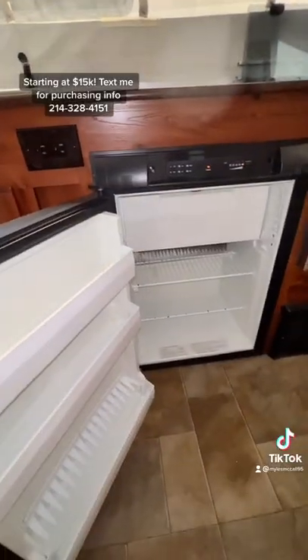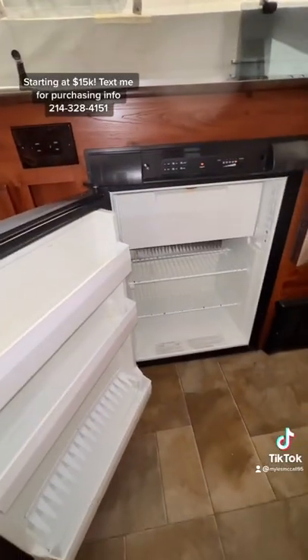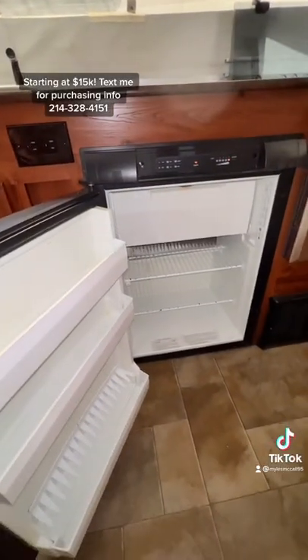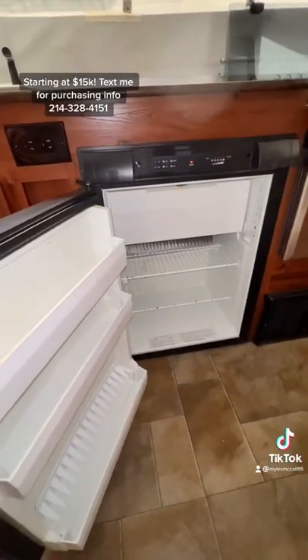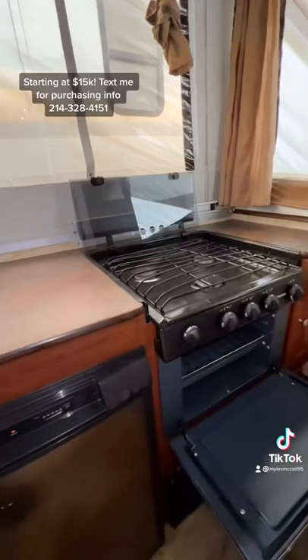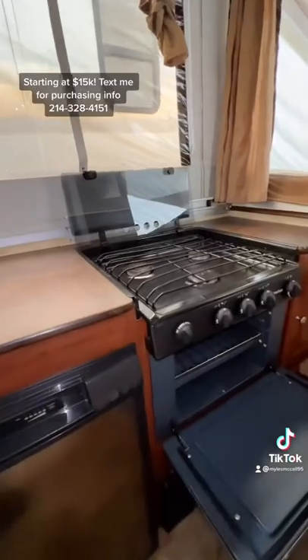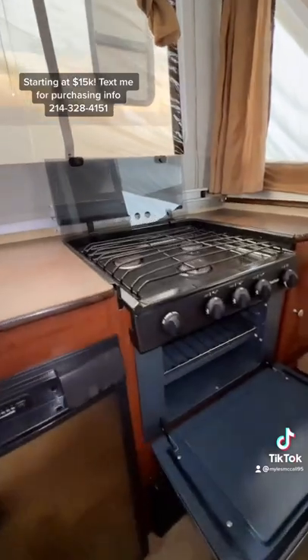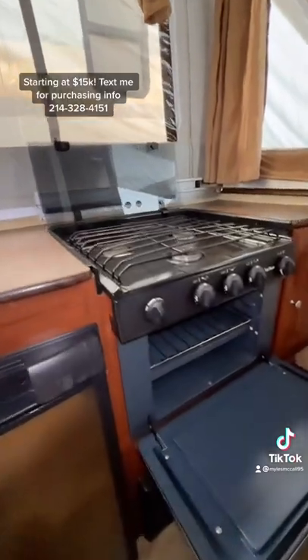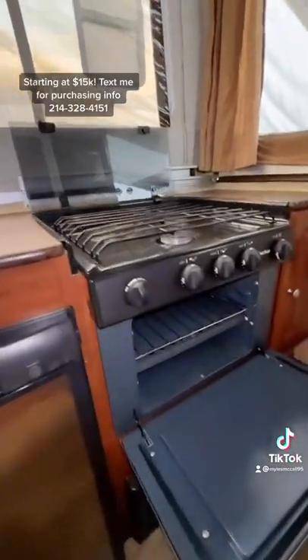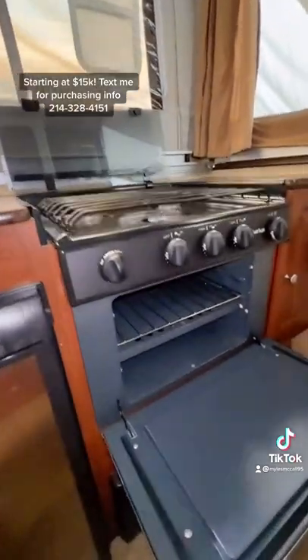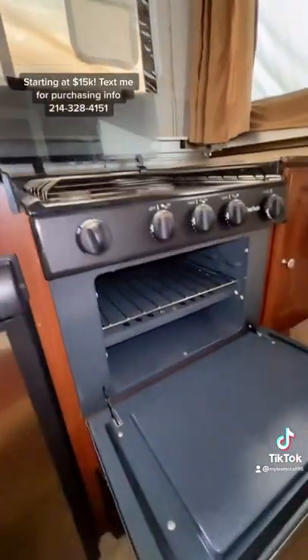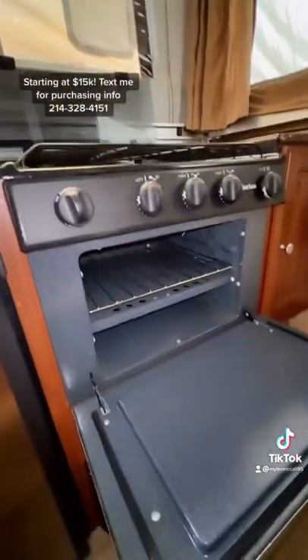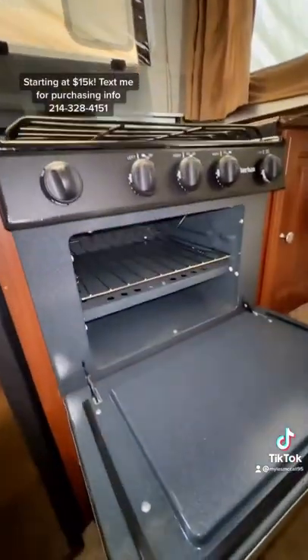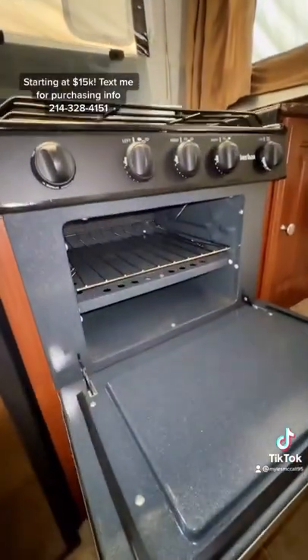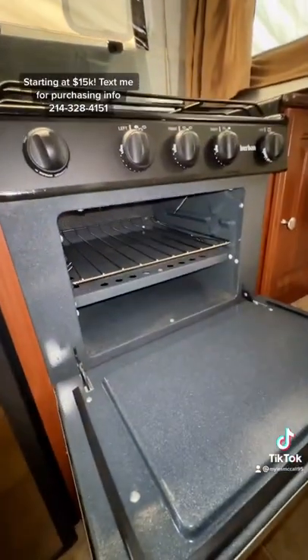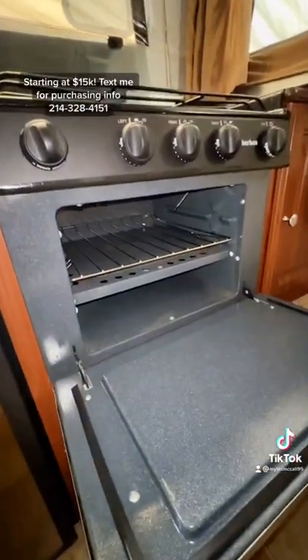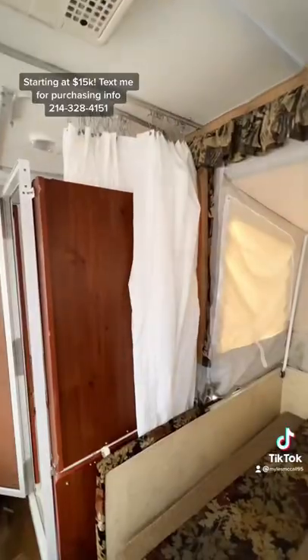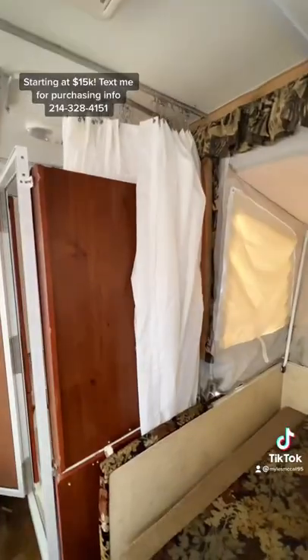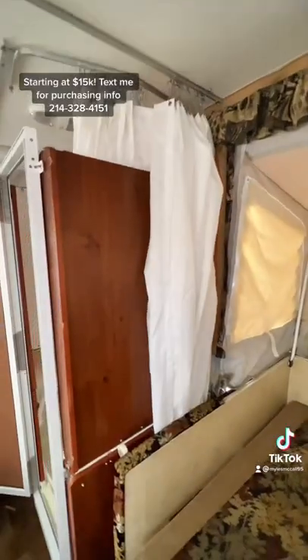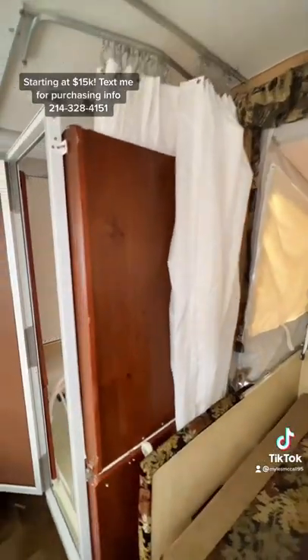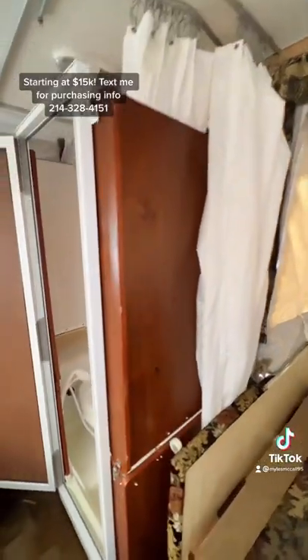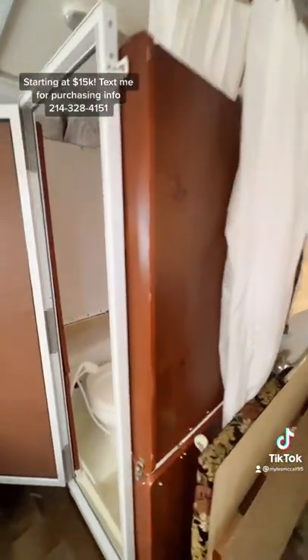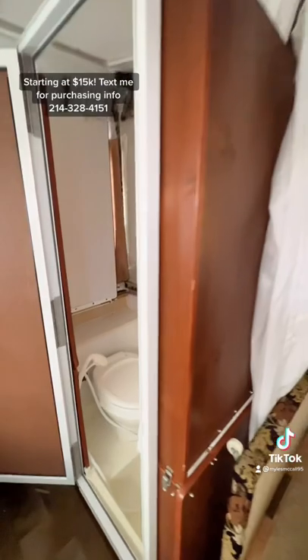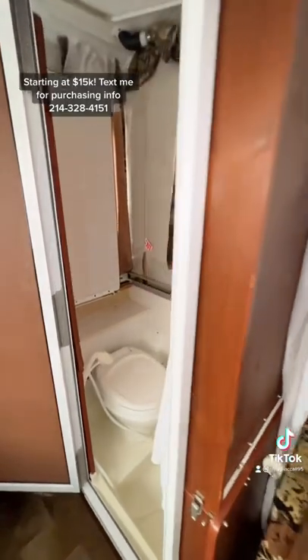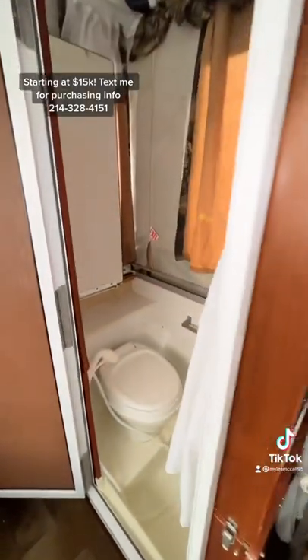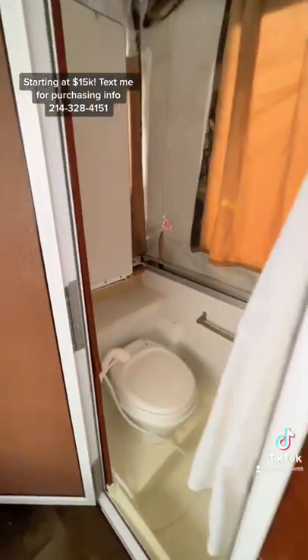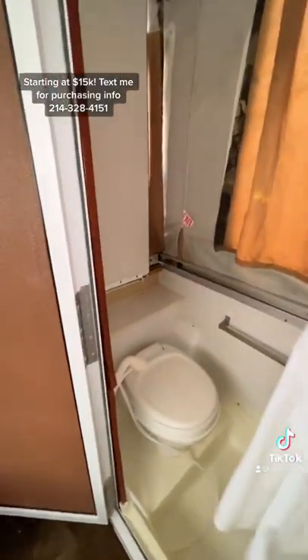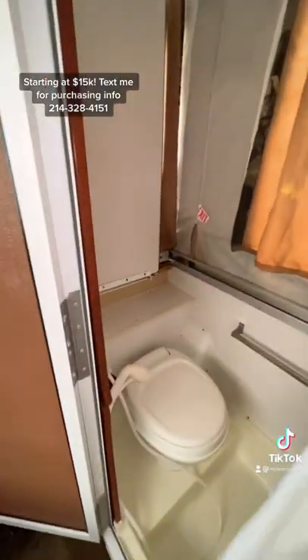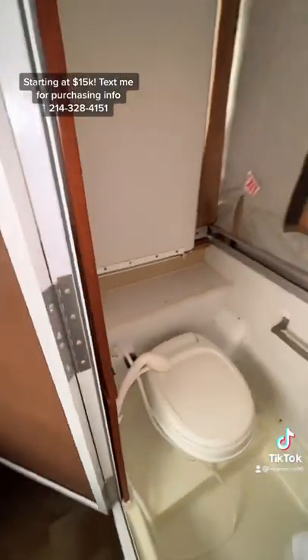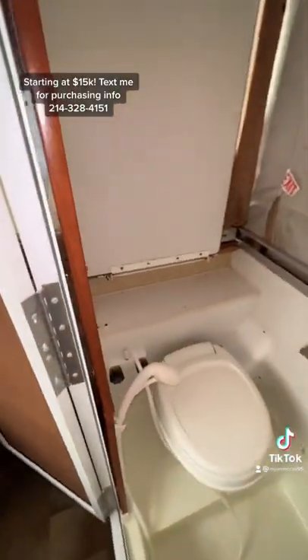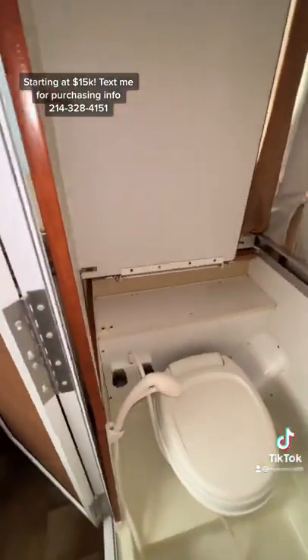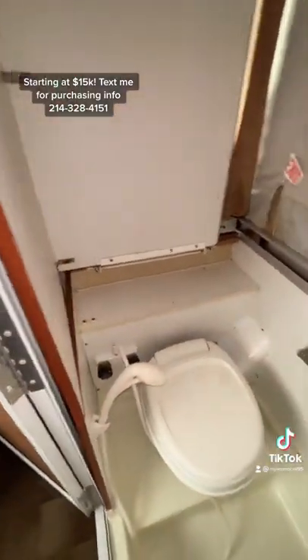You're also going to have an enclosed bathroom with a privacy curtain to give you that added sense of privacy, and then all that will pop down when you need to close up the trailer.